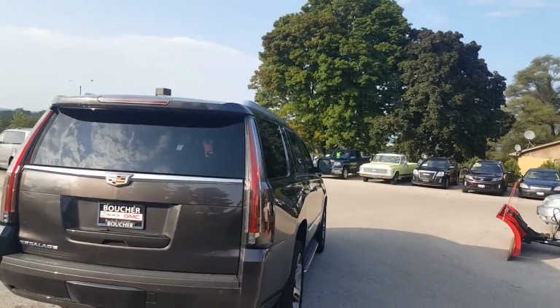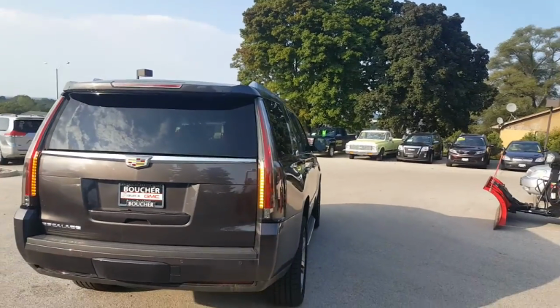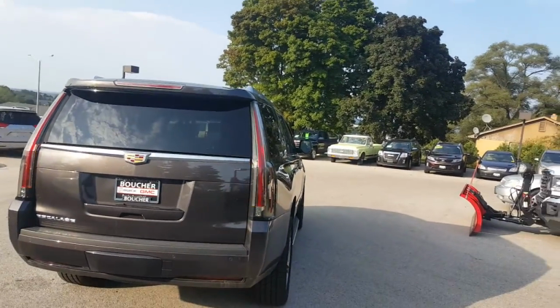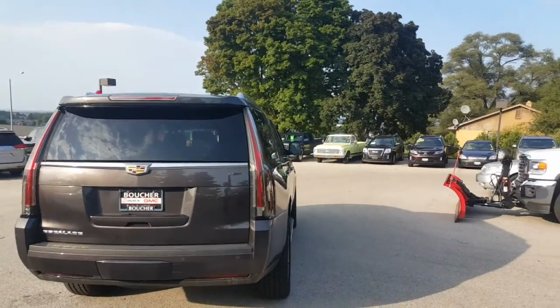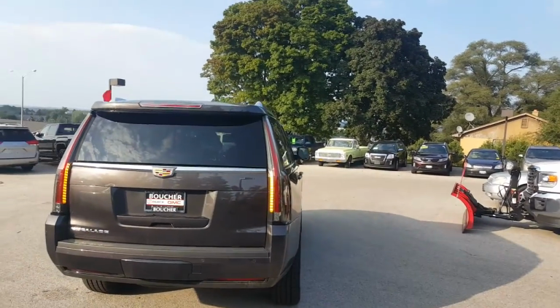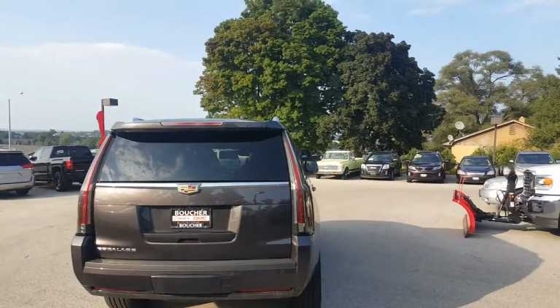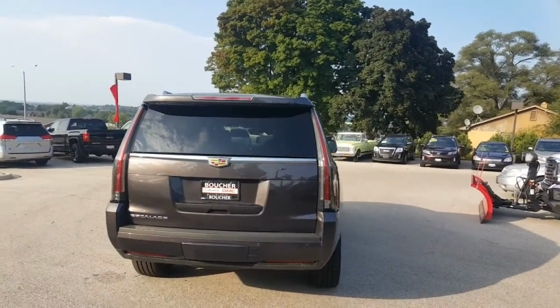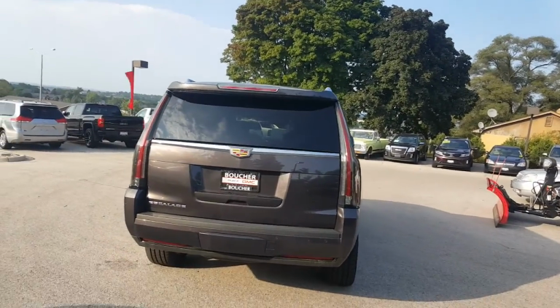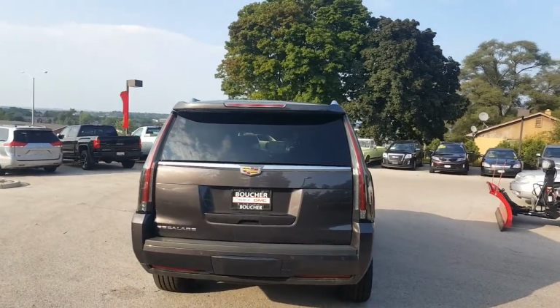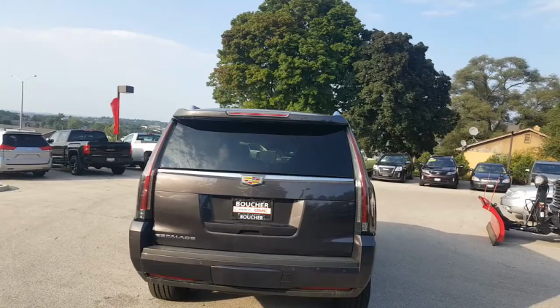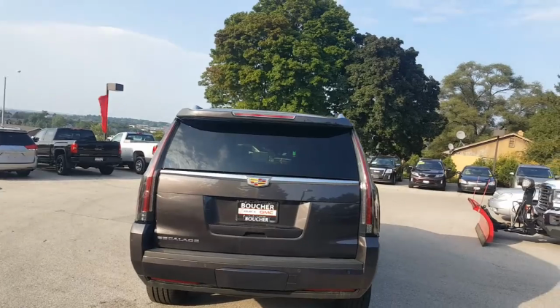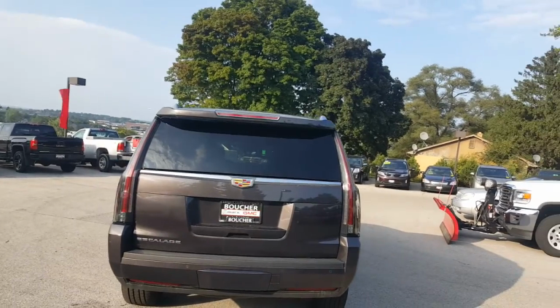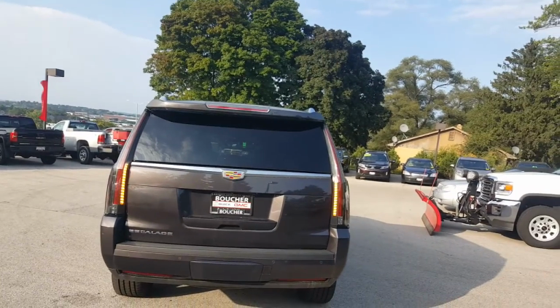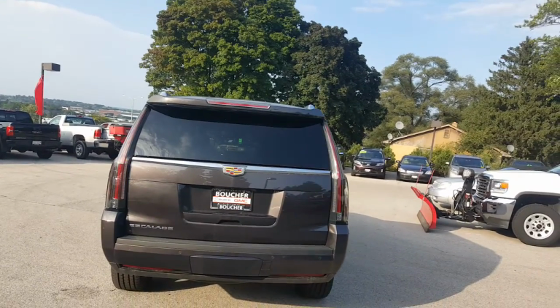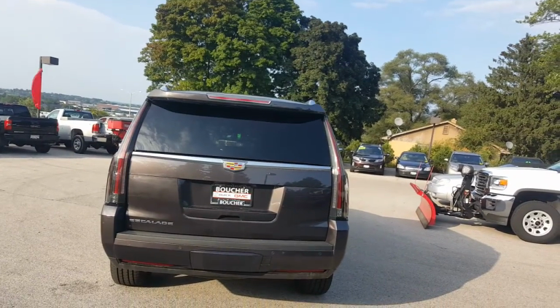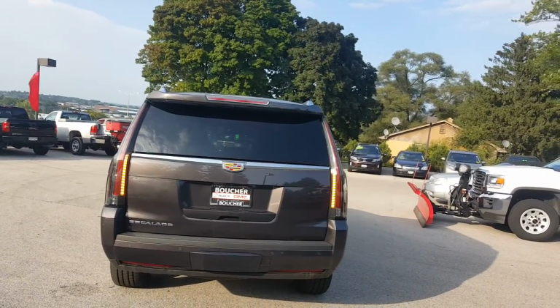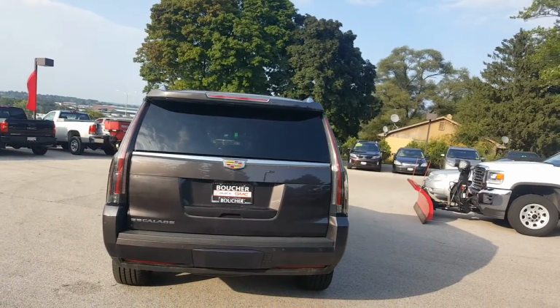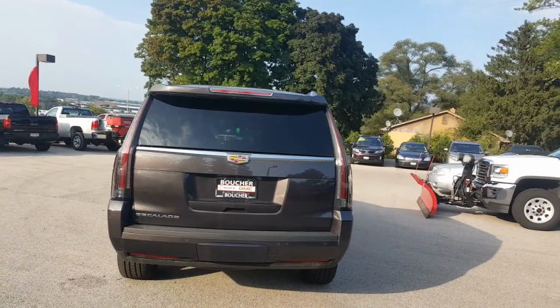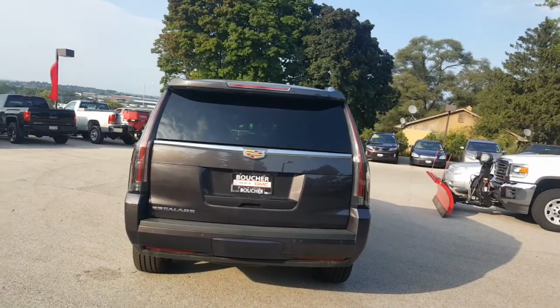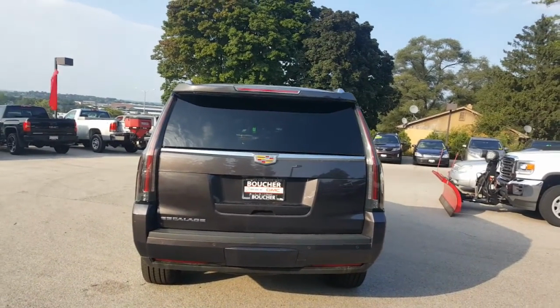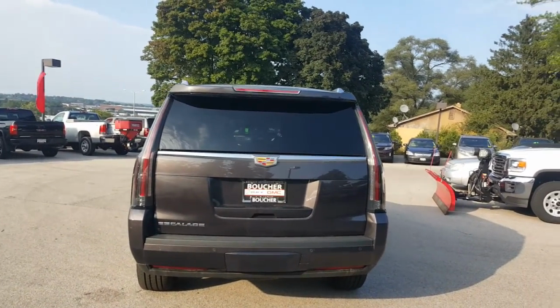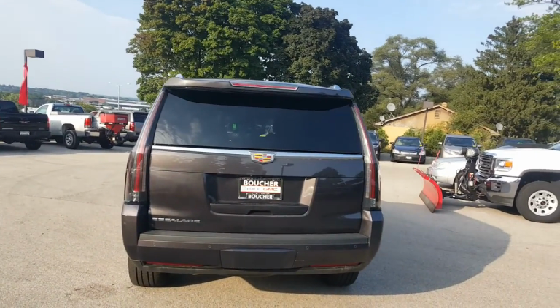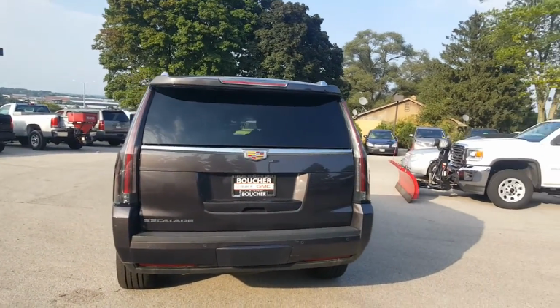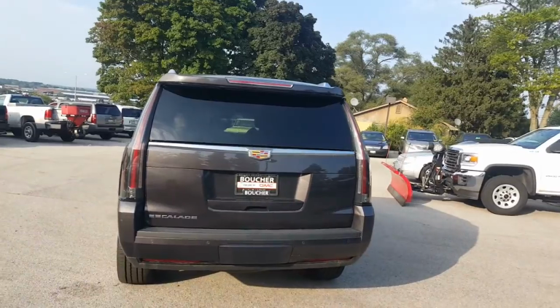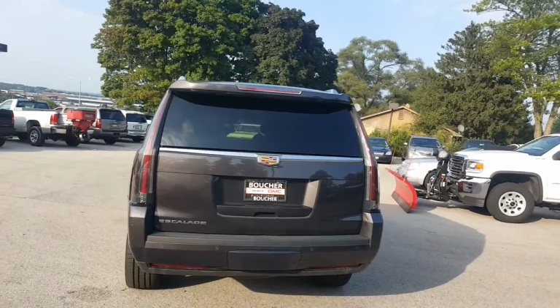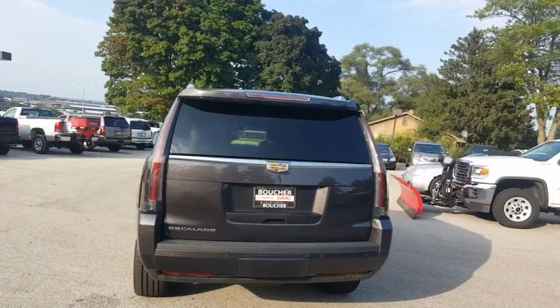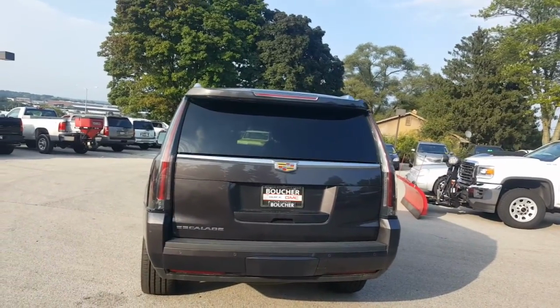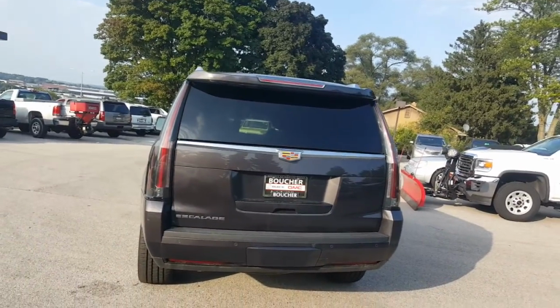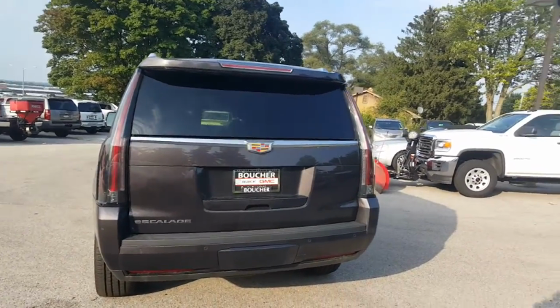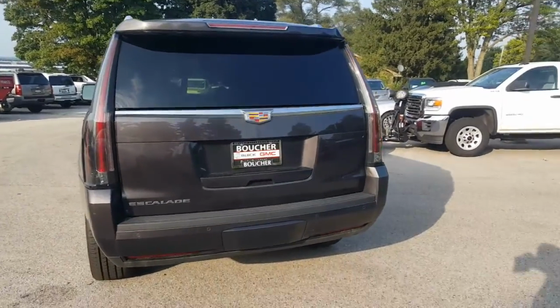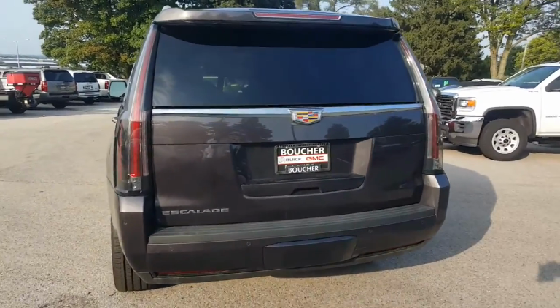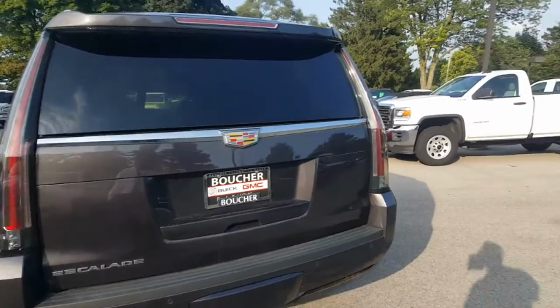Features a power liftgate, as well as a backup camera. Also has a towing package which works with the vehicle. You have remote start.